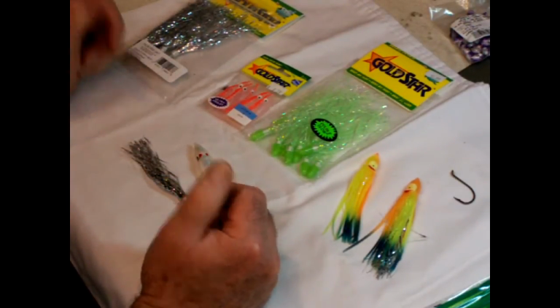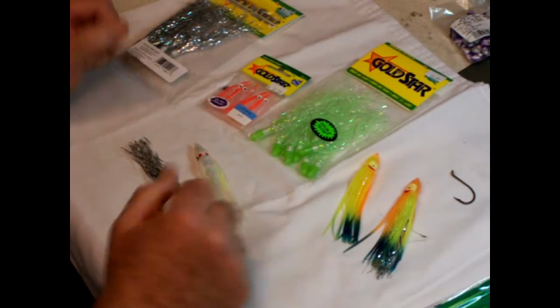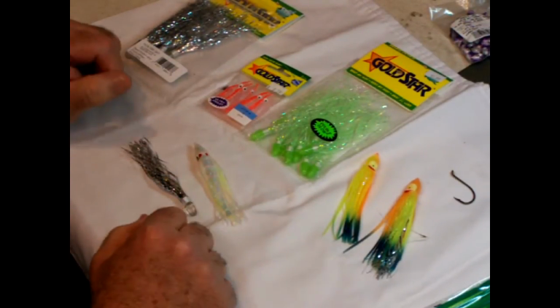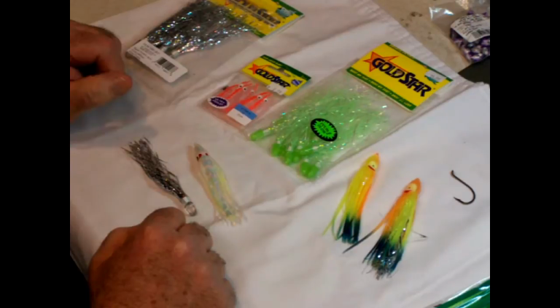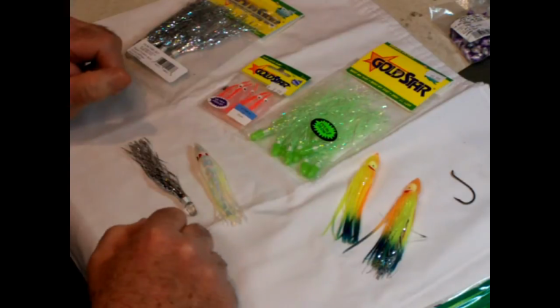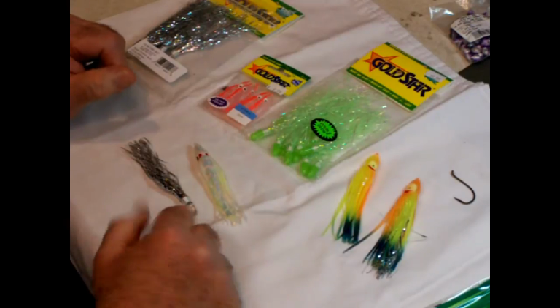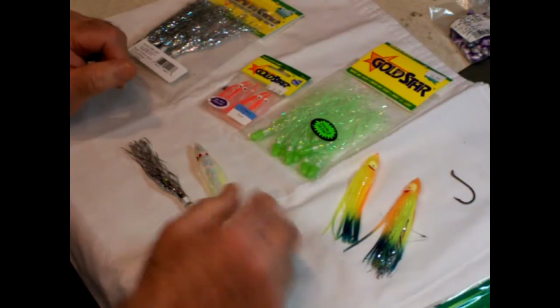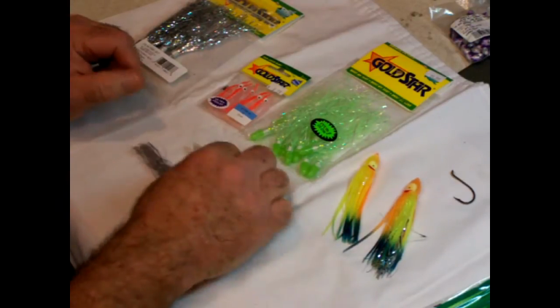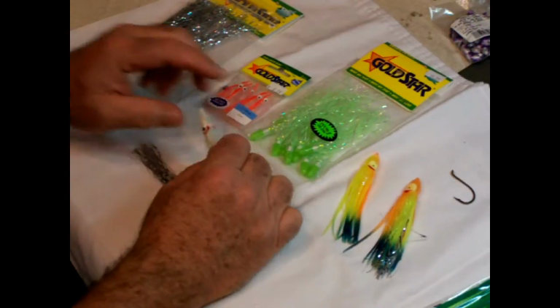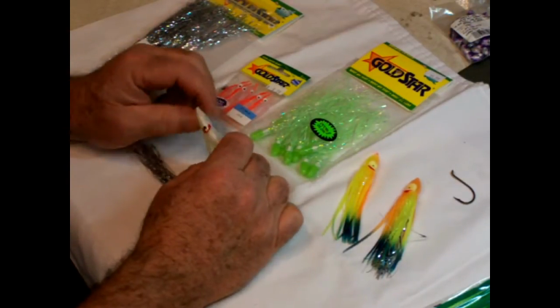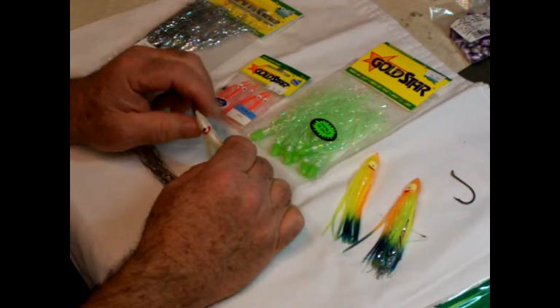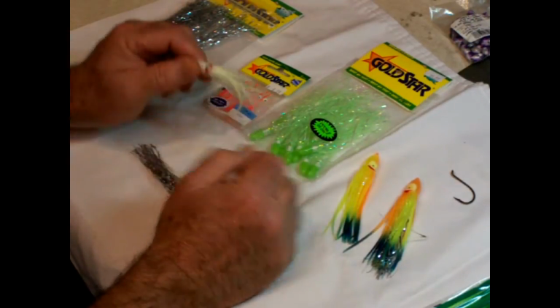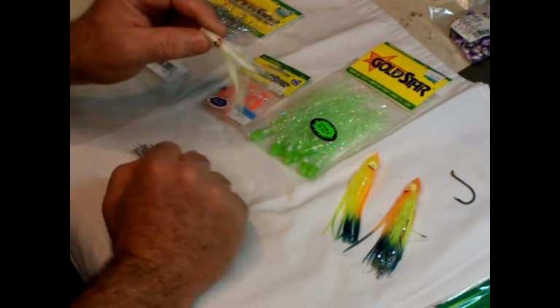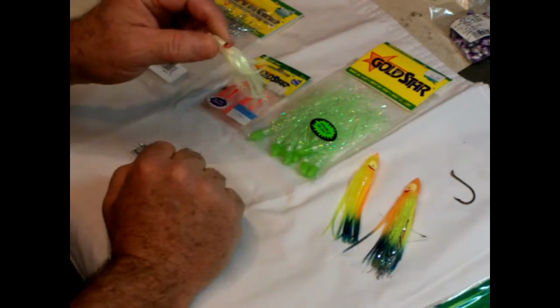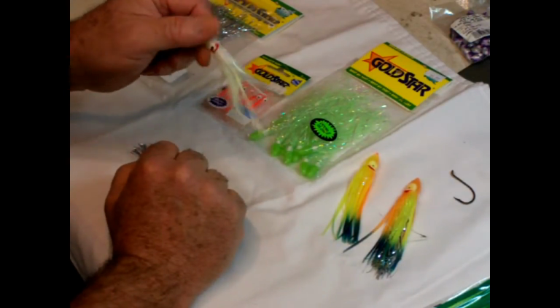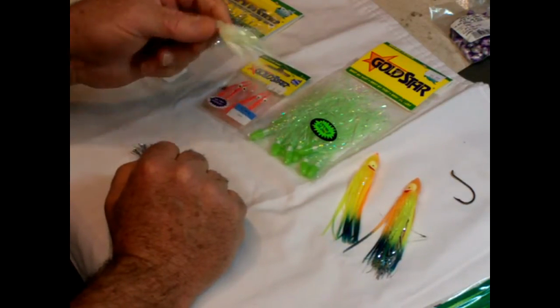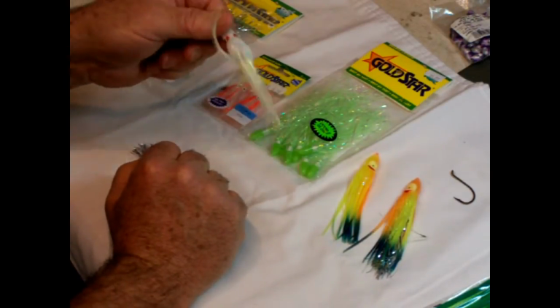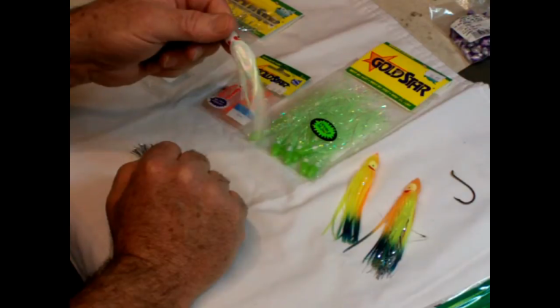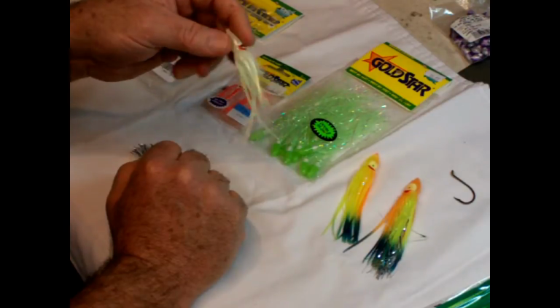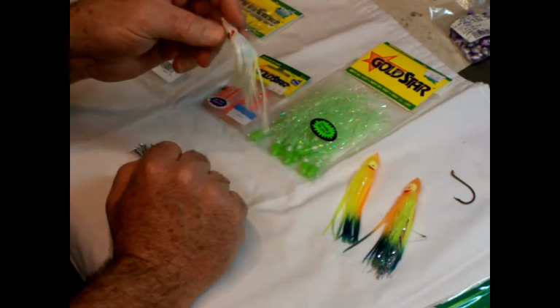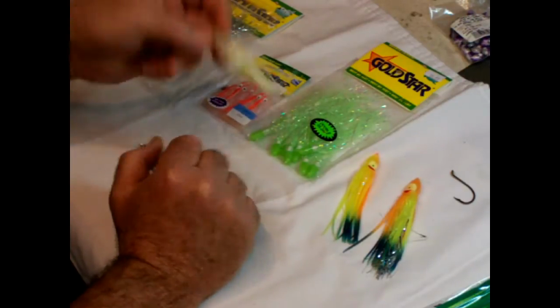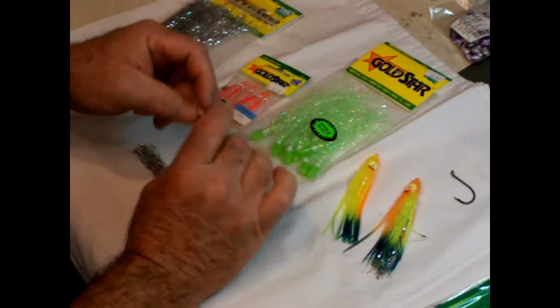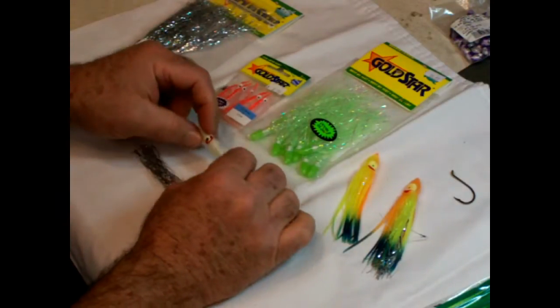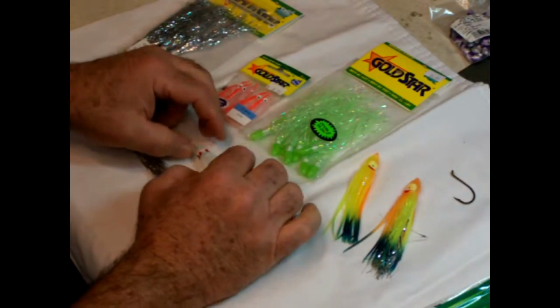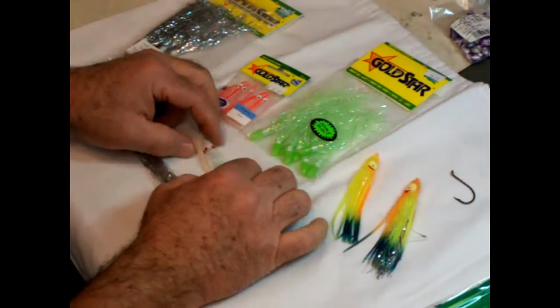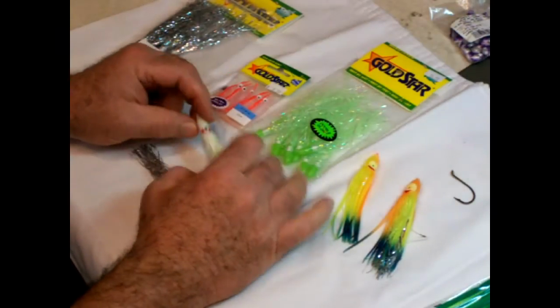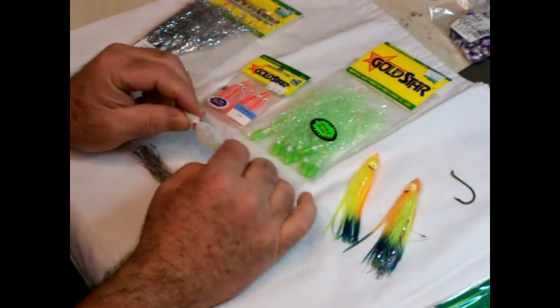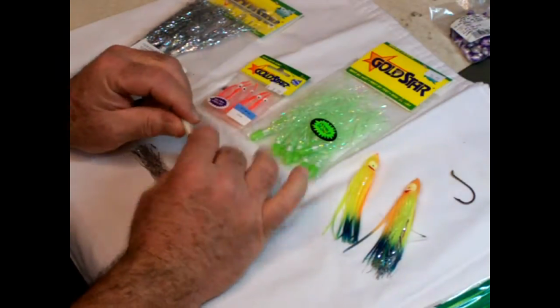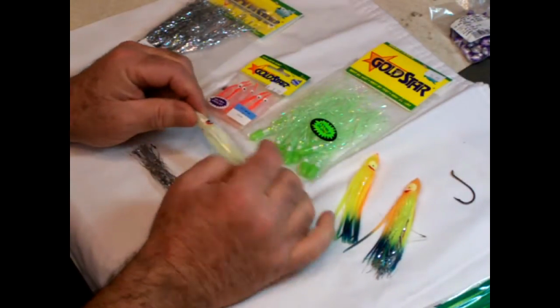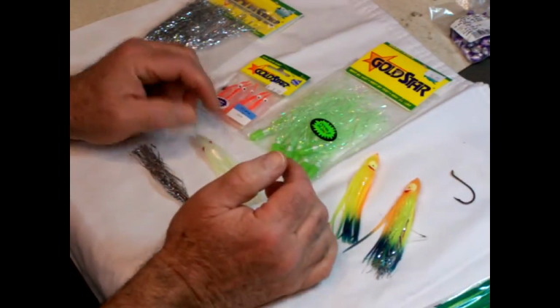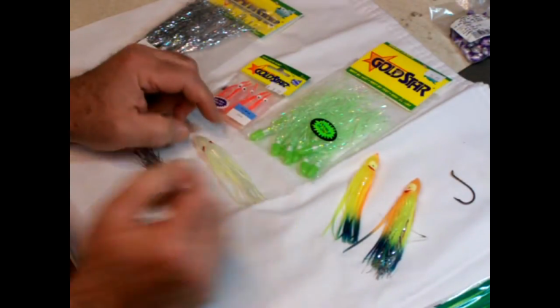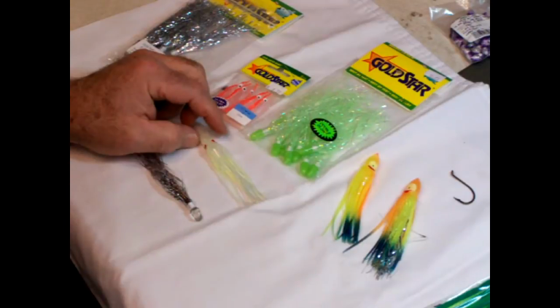So we're going to get started for it. Today I'm going to talk a little bit about the skirts — either the octopus or the squid, it doesn't make much difference. We use that a lot here for trolling and it does real well.